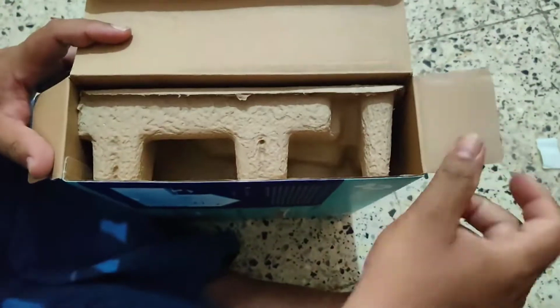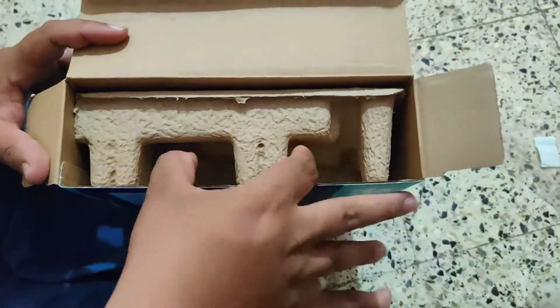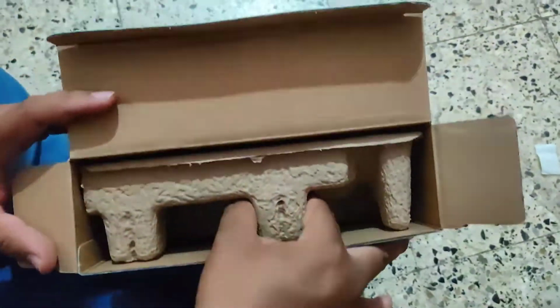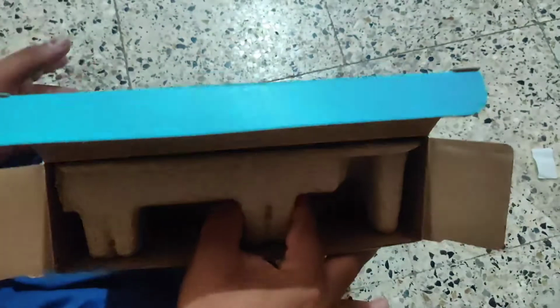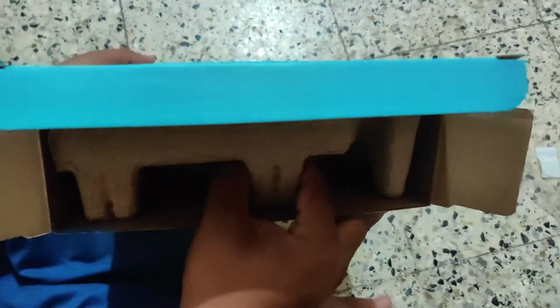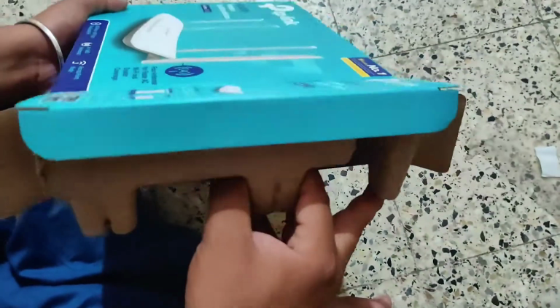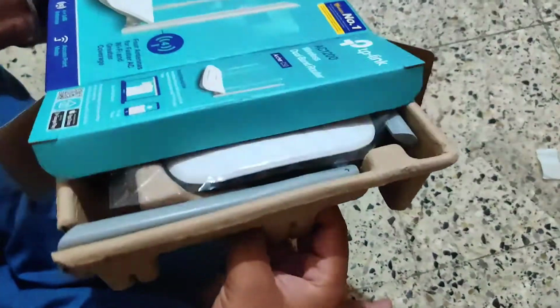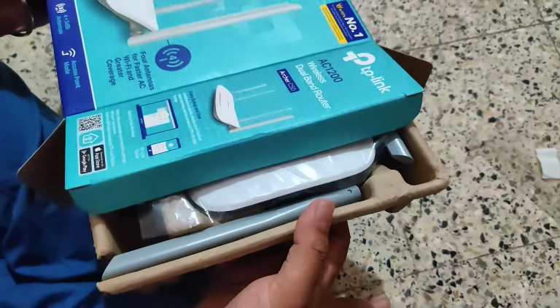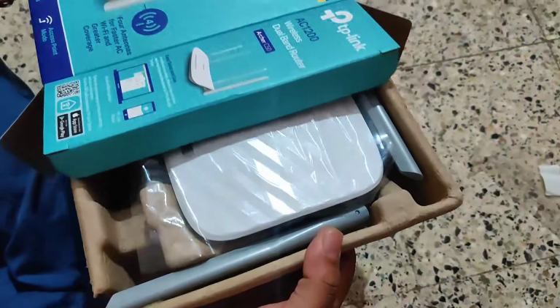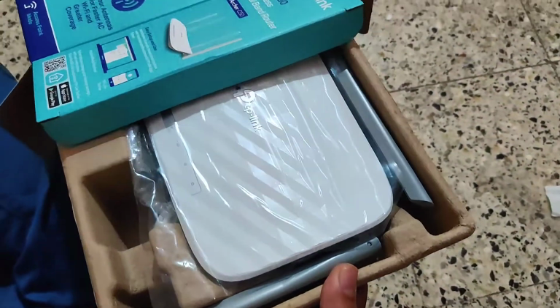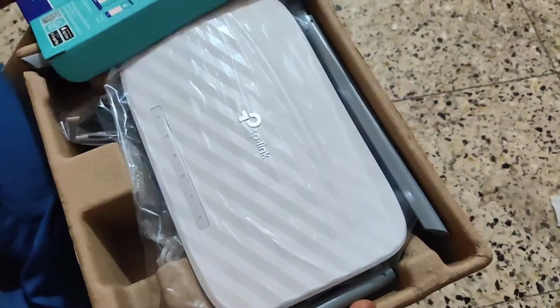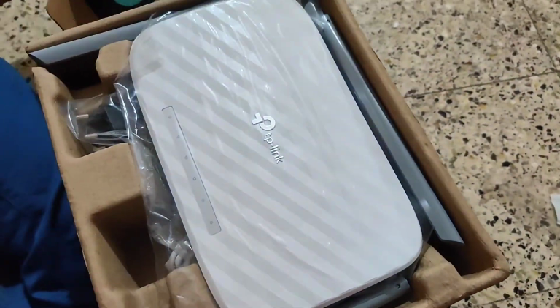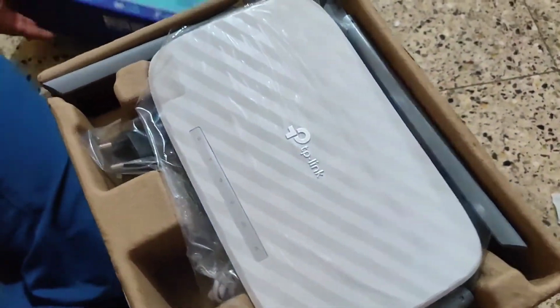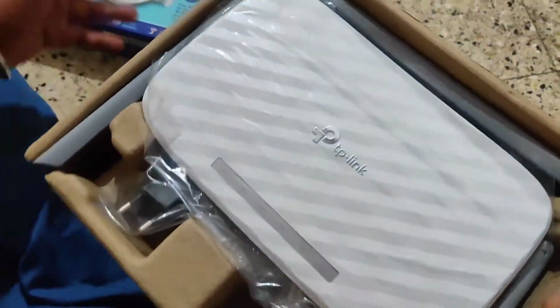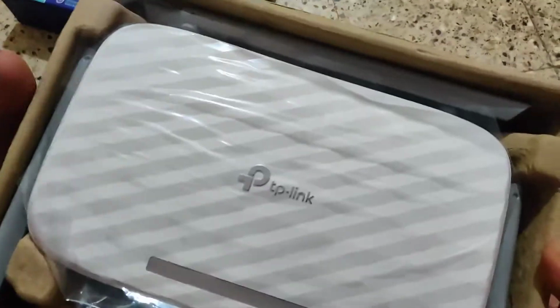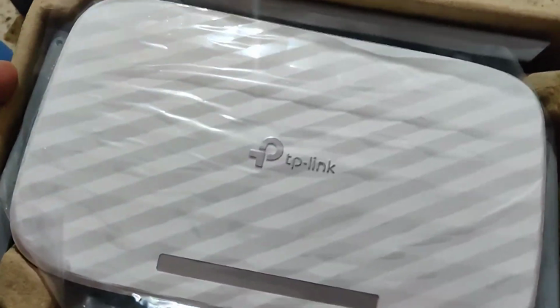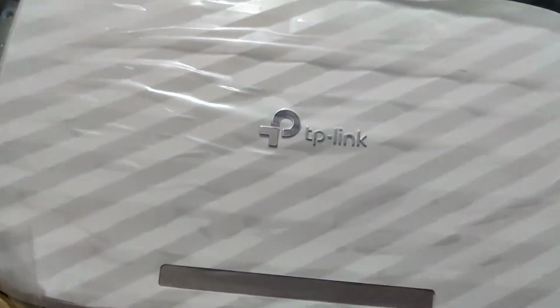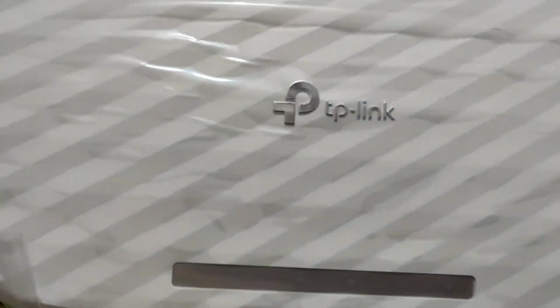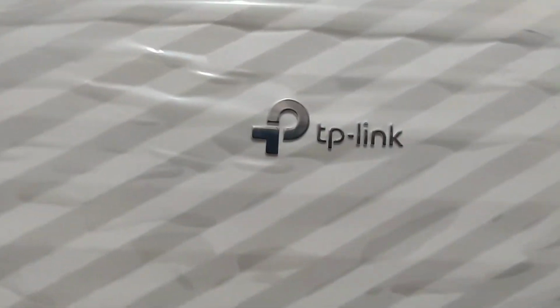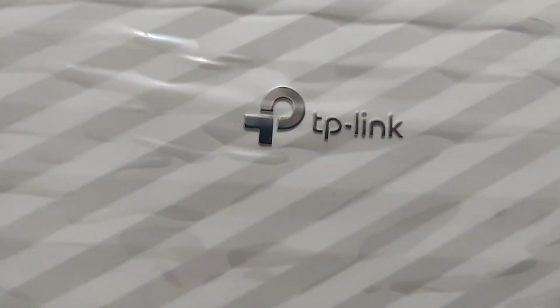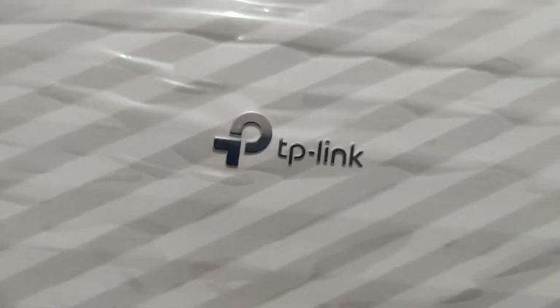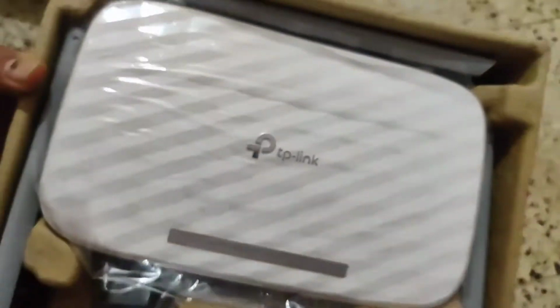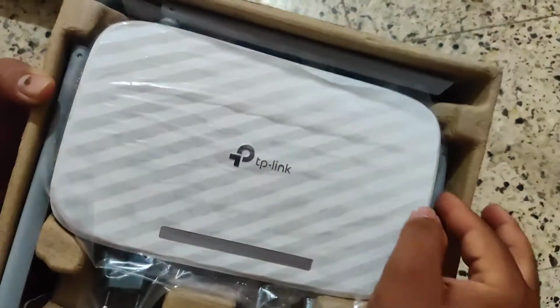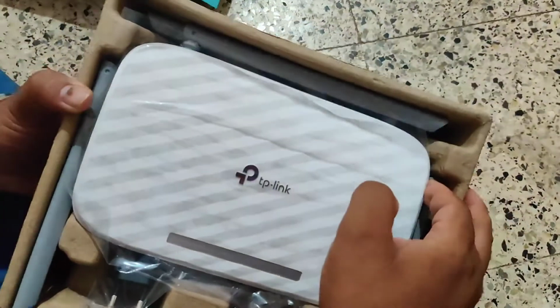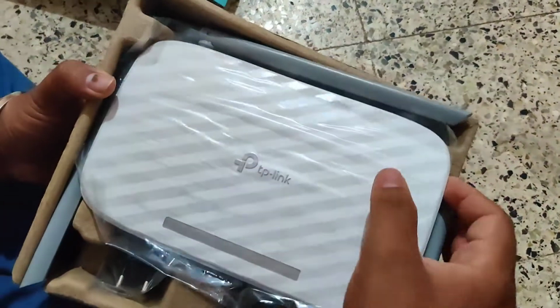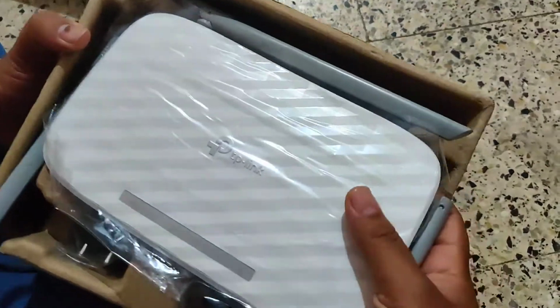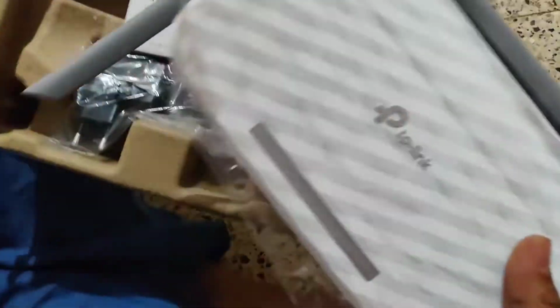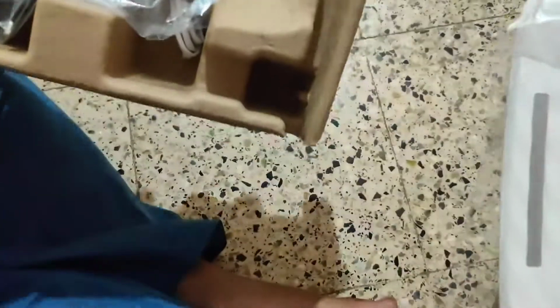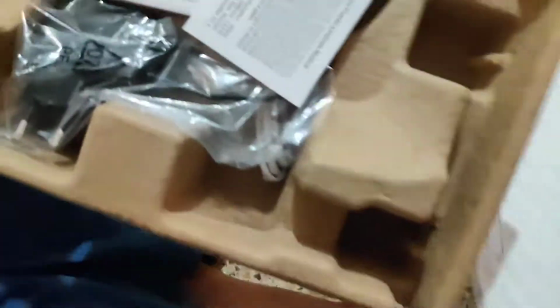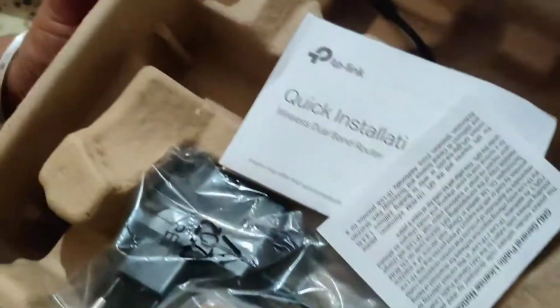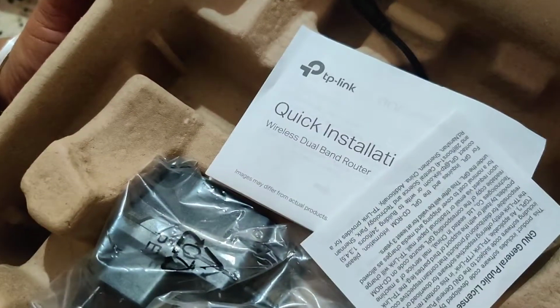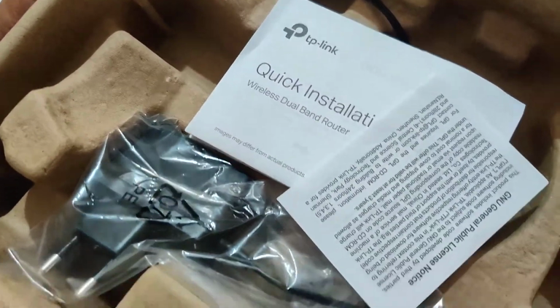Wow, look at the box! I like the packing — see how neat it is. The TP-Link logo, branding, white finish with a chrome garnish.